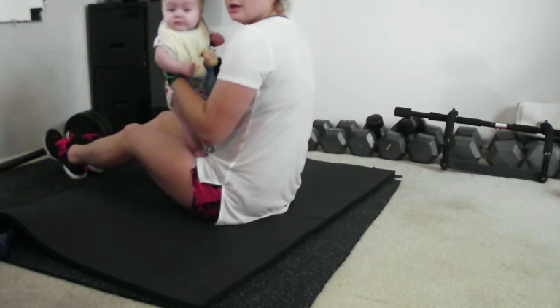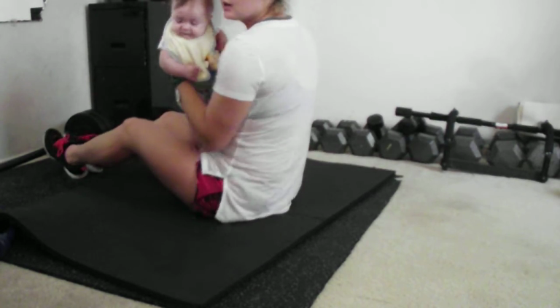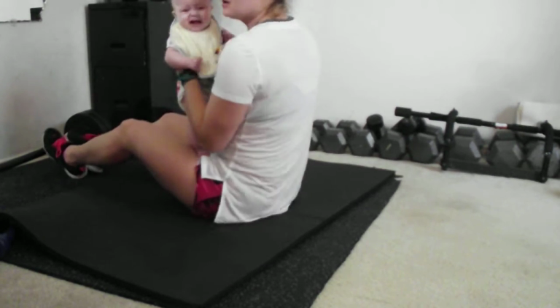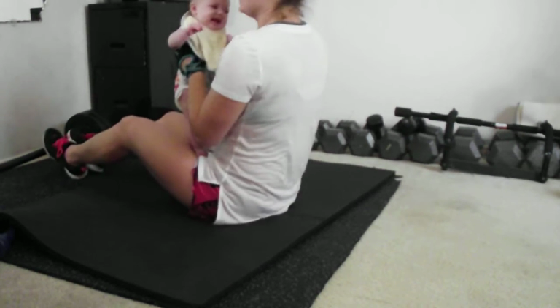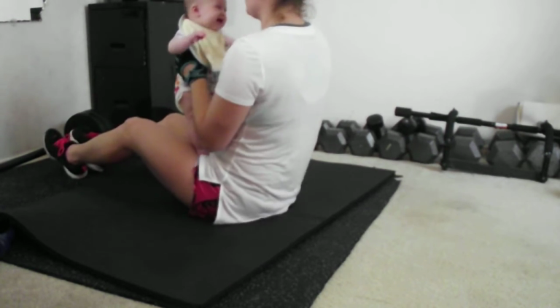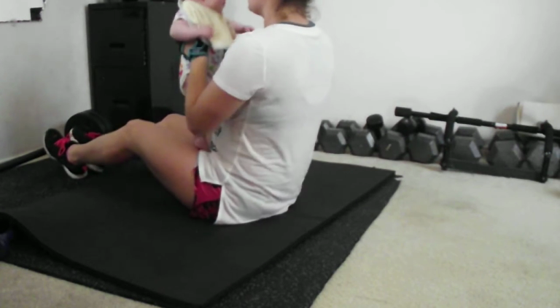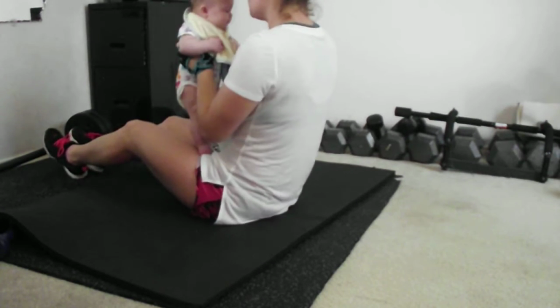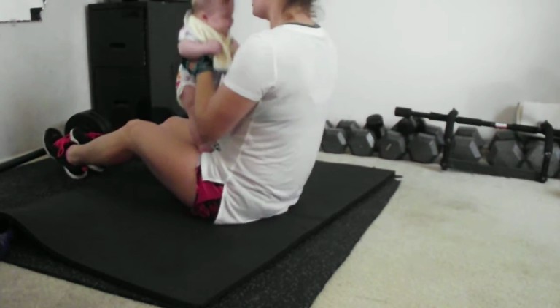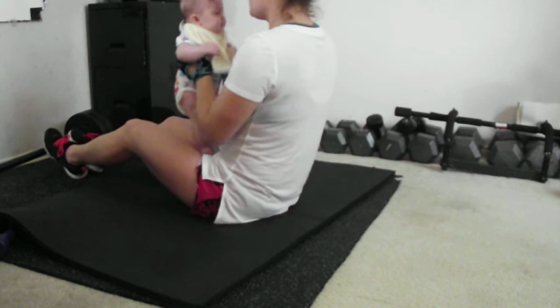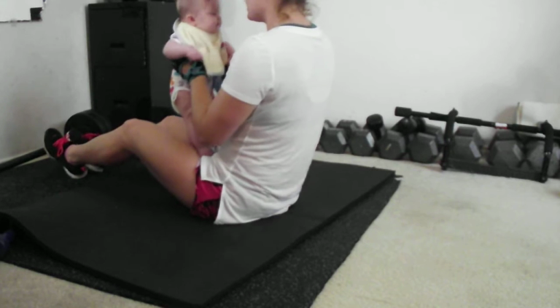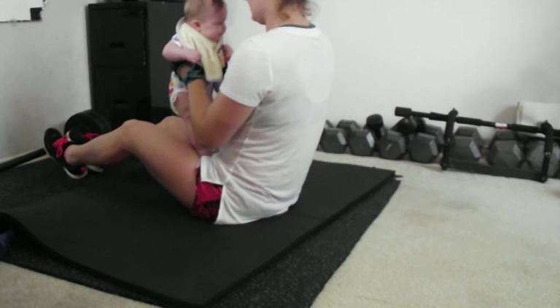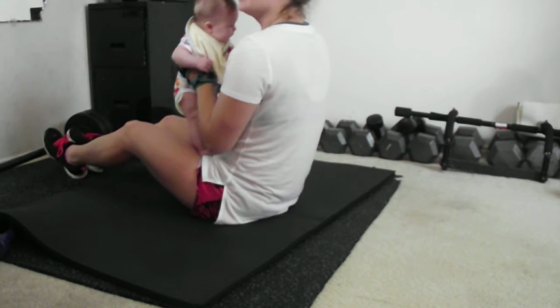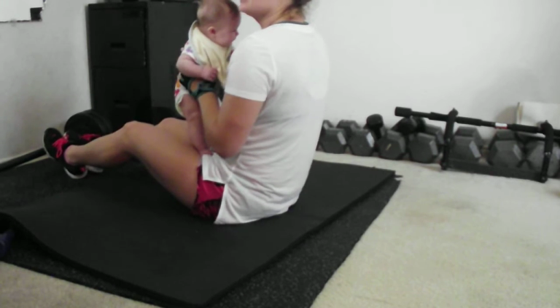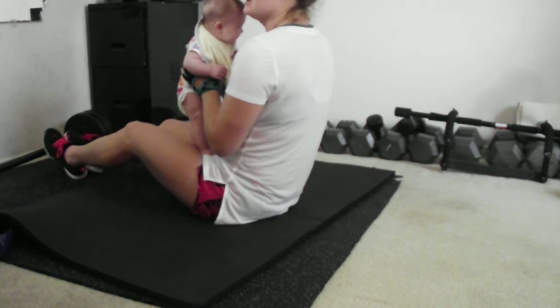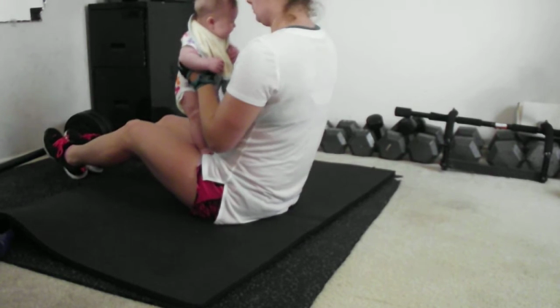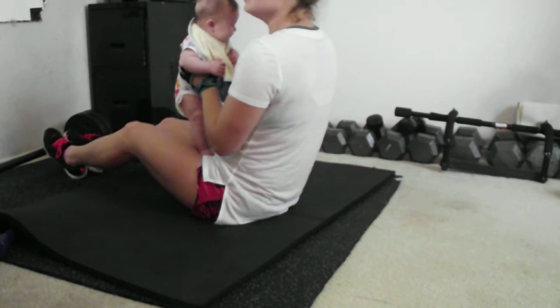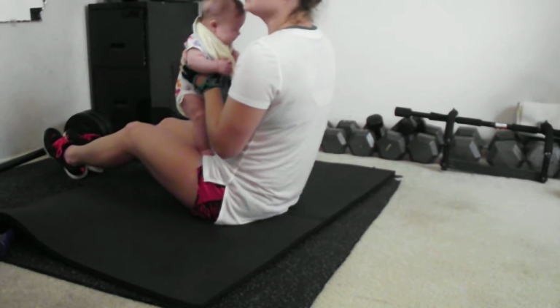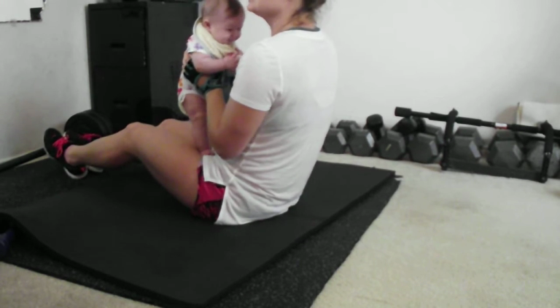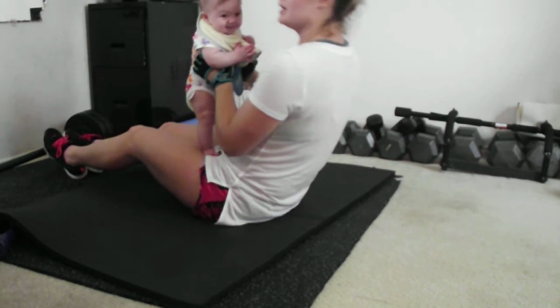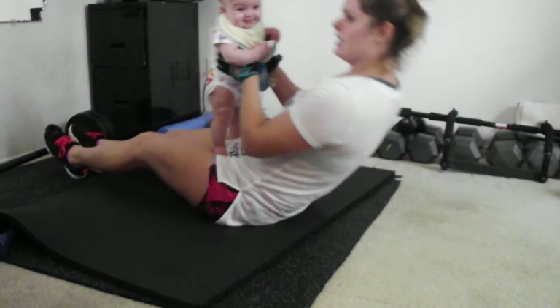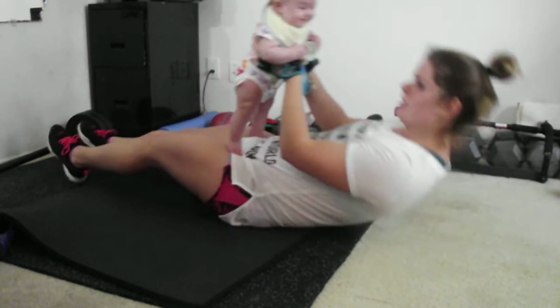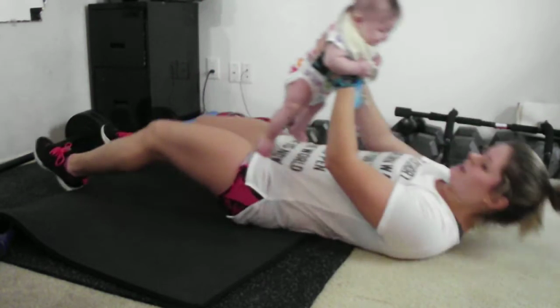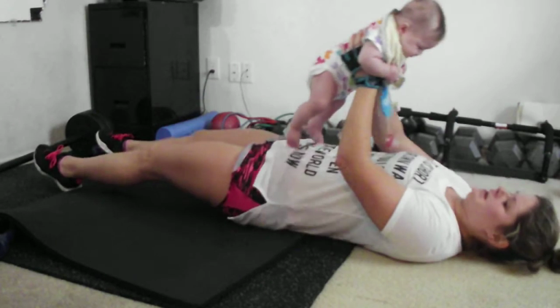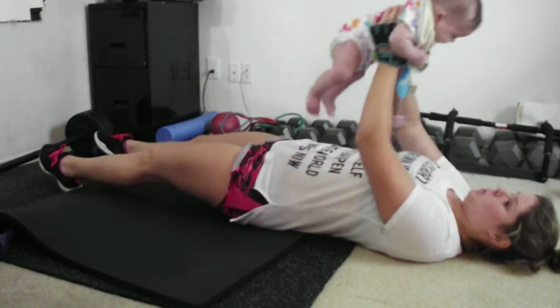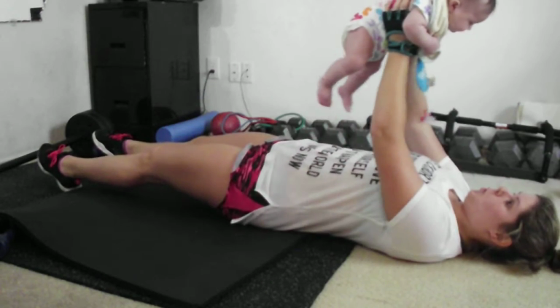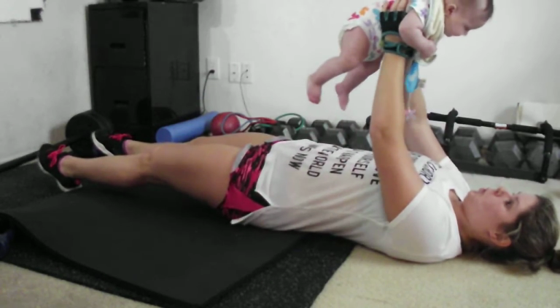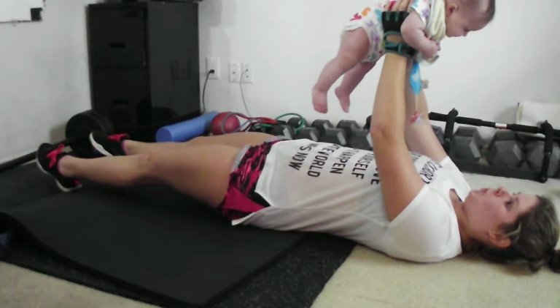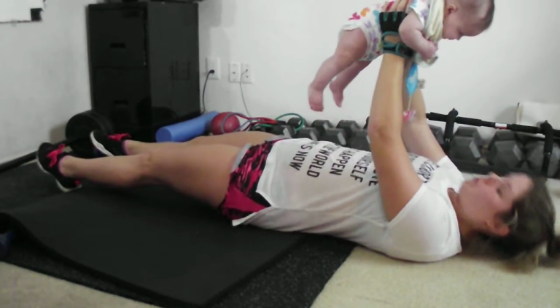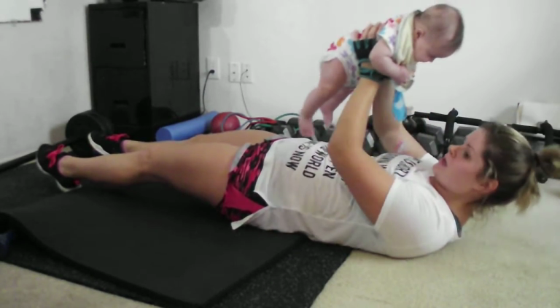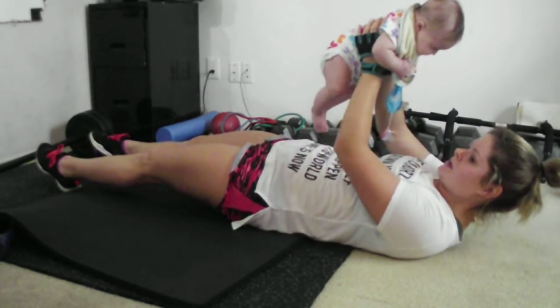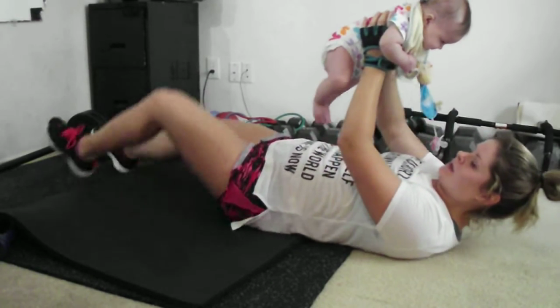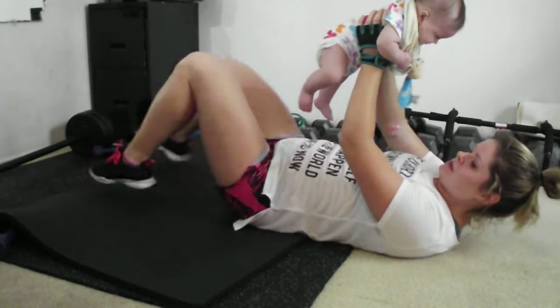Four, three, two, one. Okay, now turn side on. Lie on your back. Heels close to your butt. Hands by your temple. If it's in your temple, punch the tube.